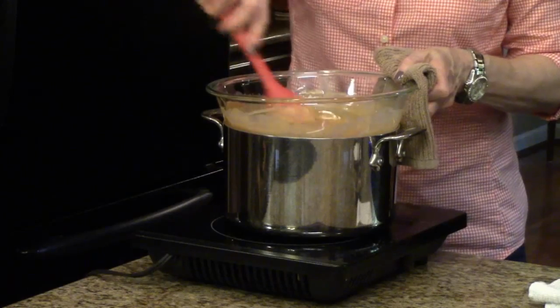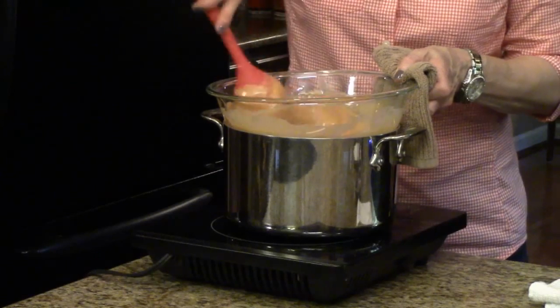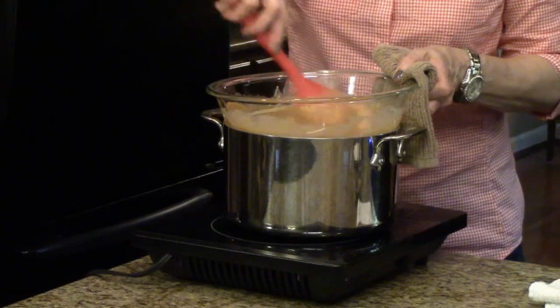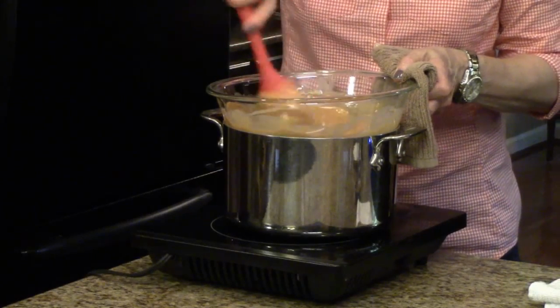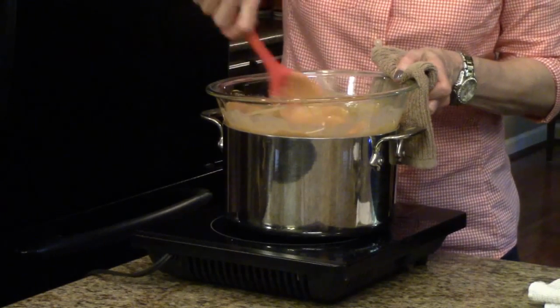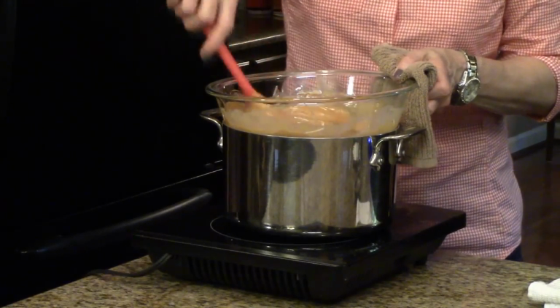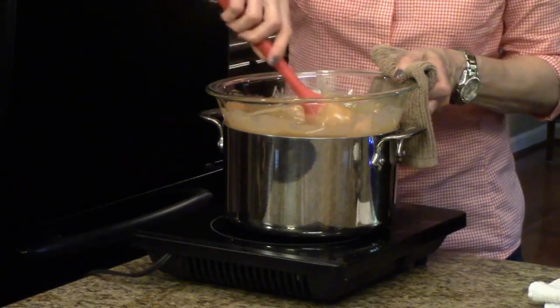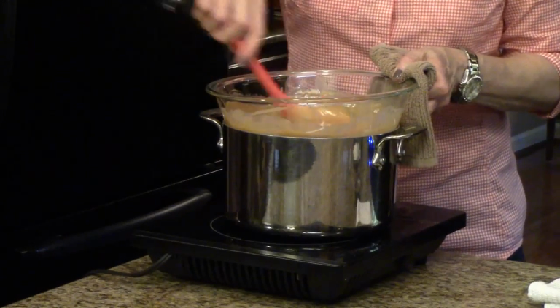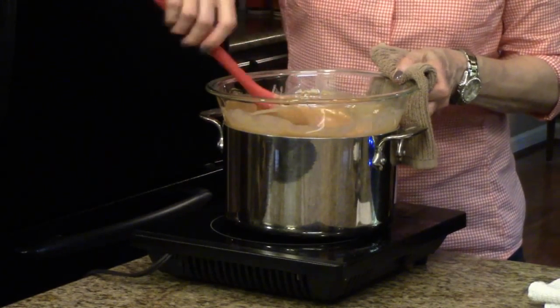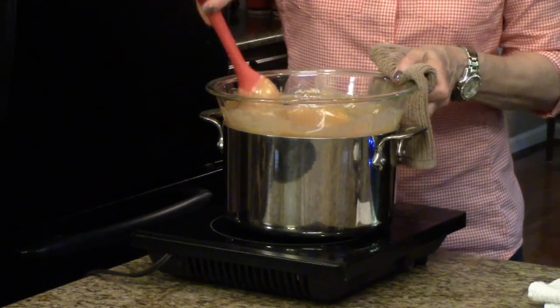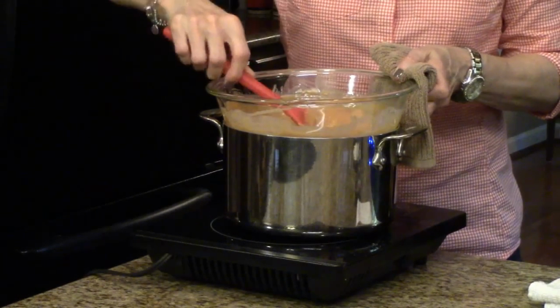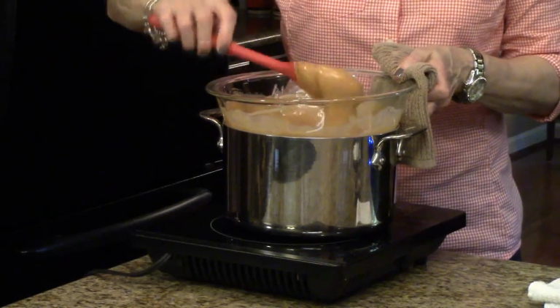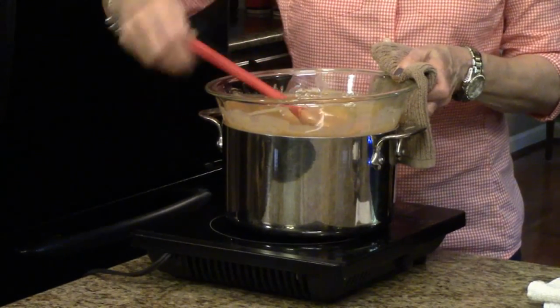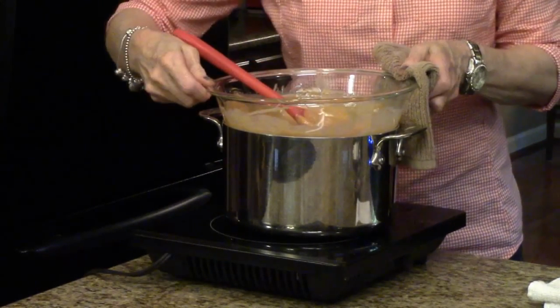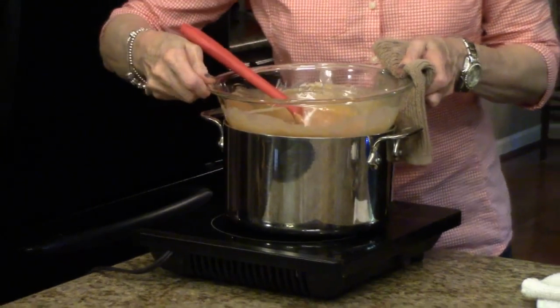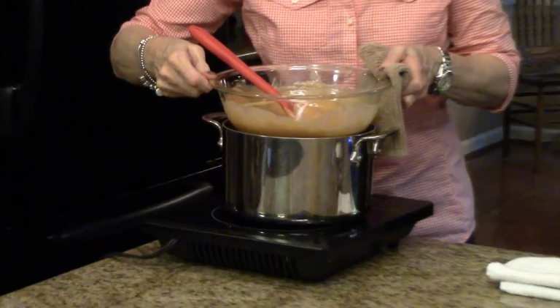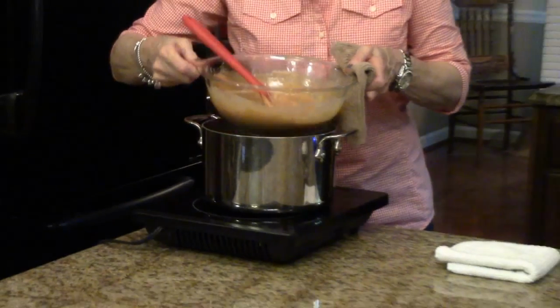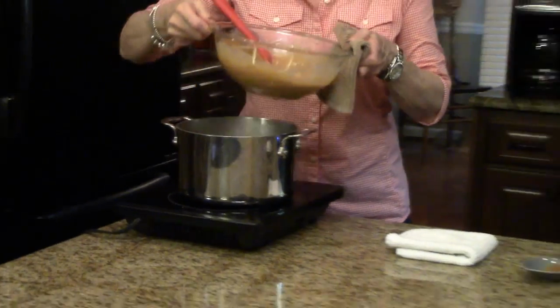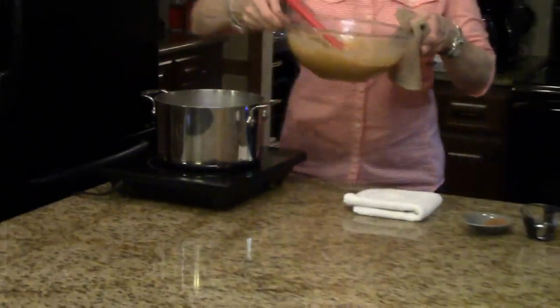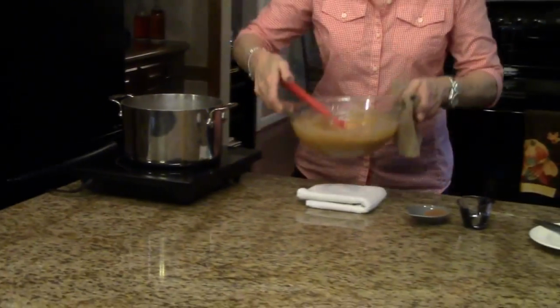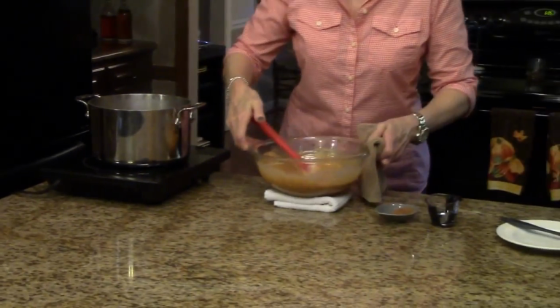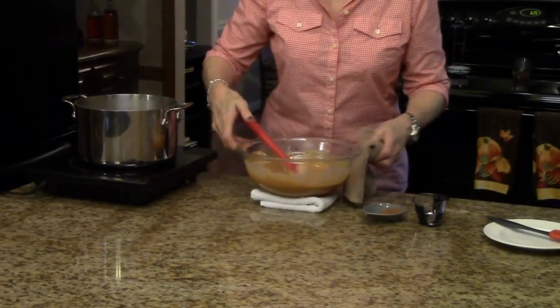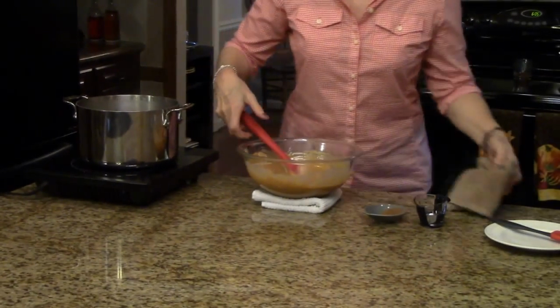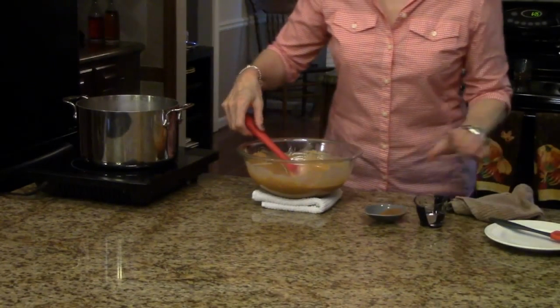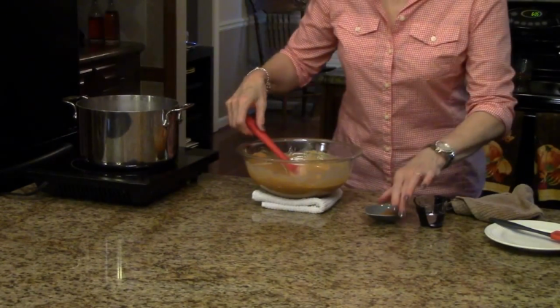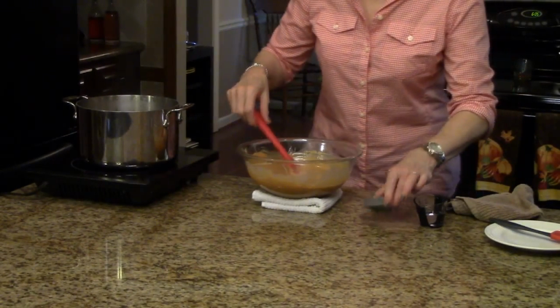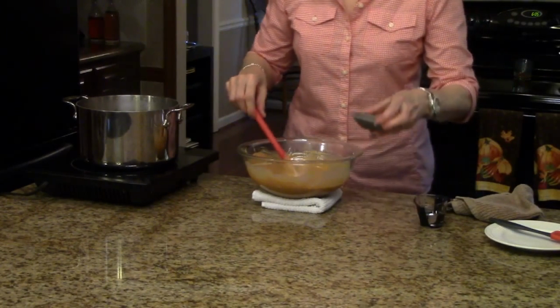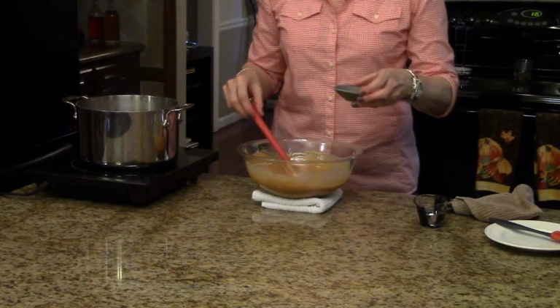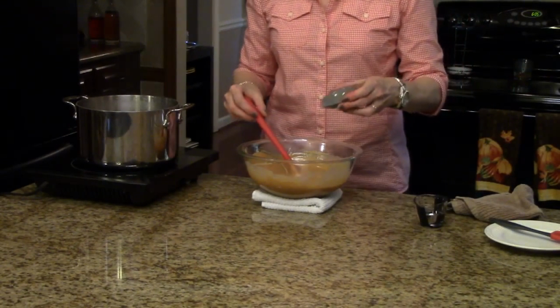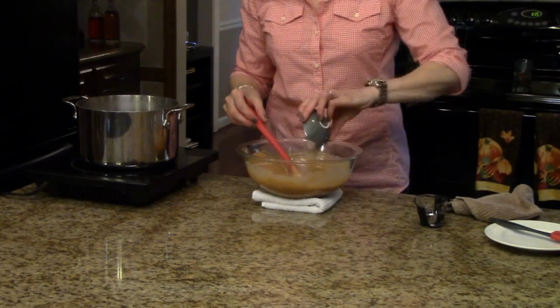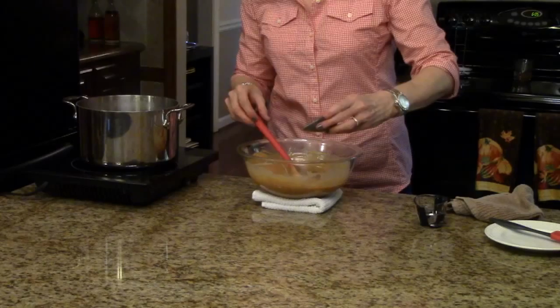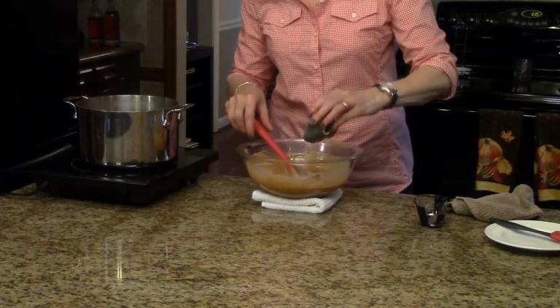My butterscotch chips and condensed milk are all melted and smooth. Now I'm going to take this off the heat and stir in the cinnamon and the salt.